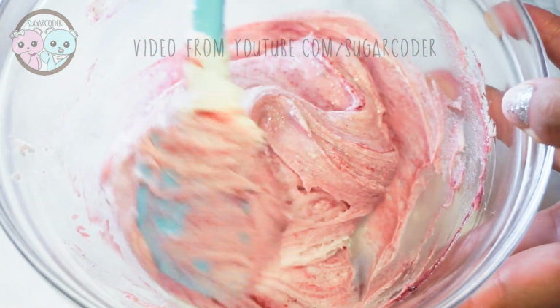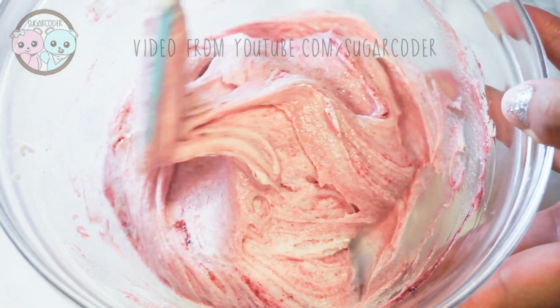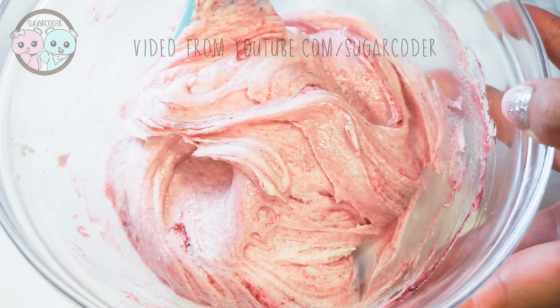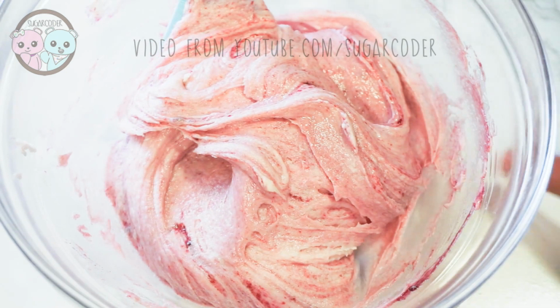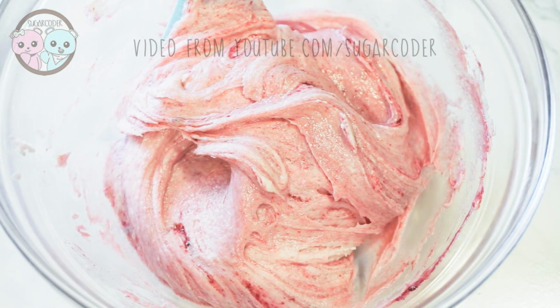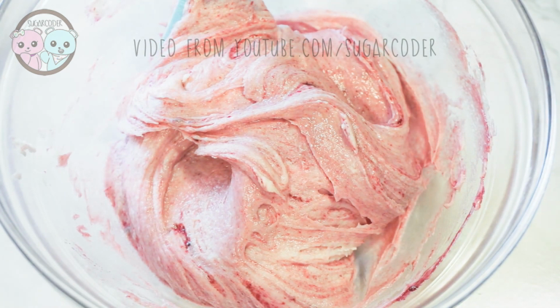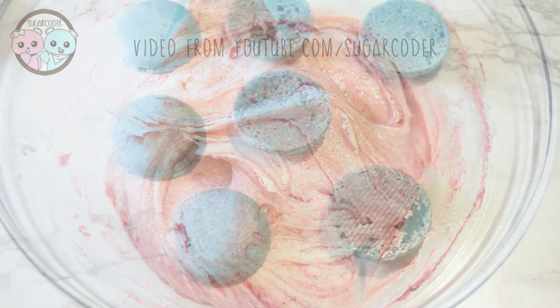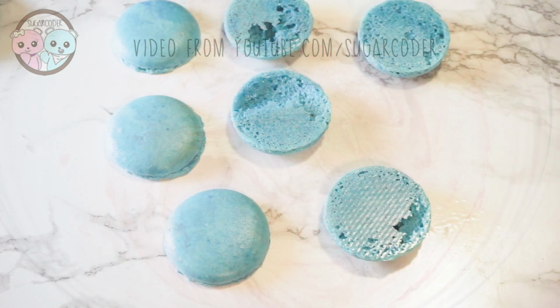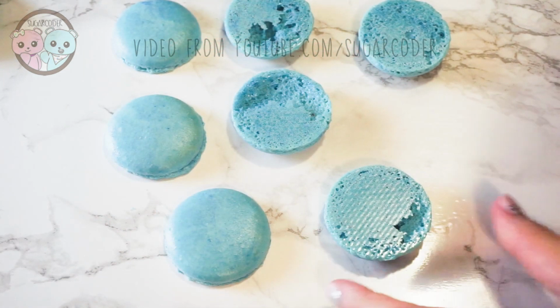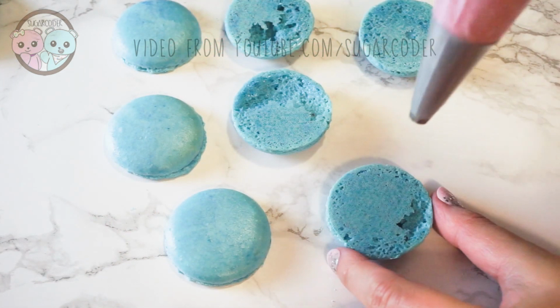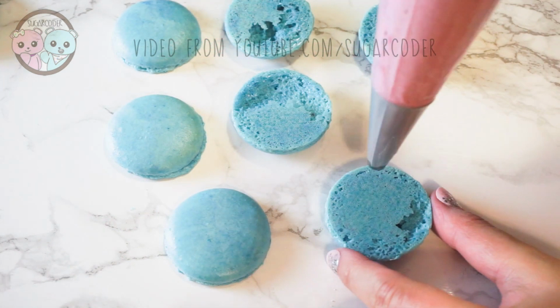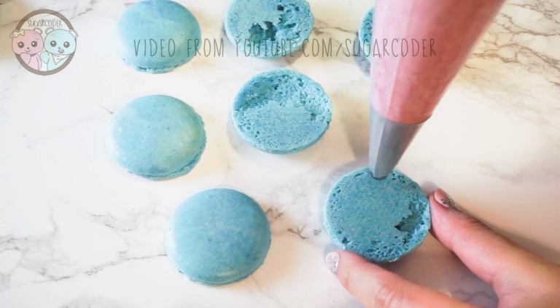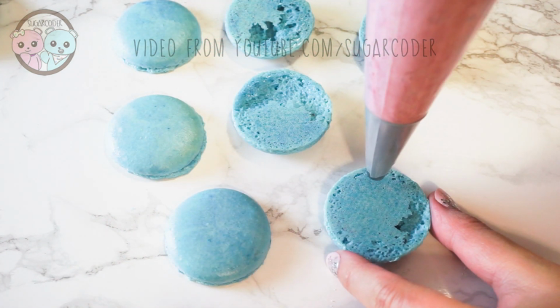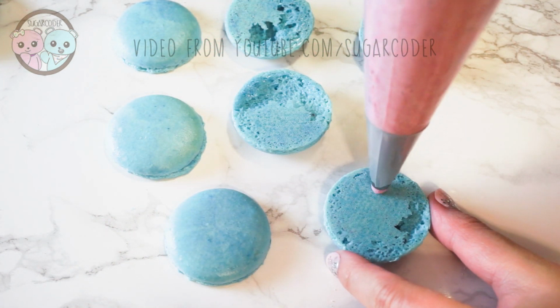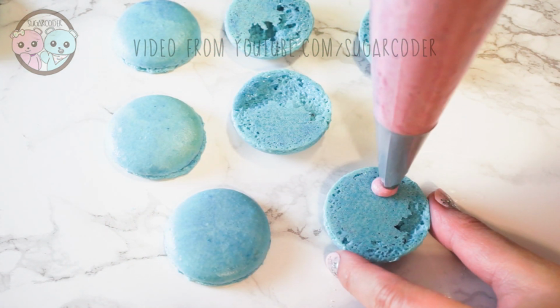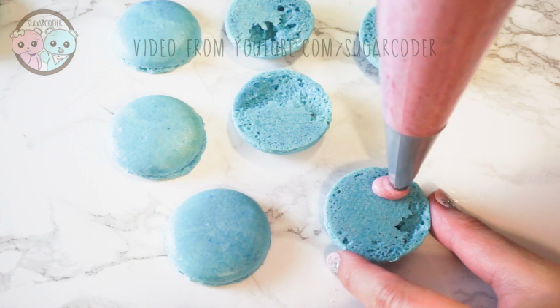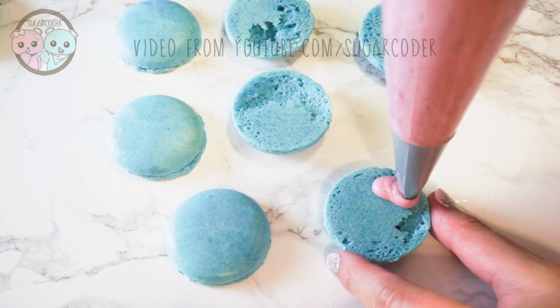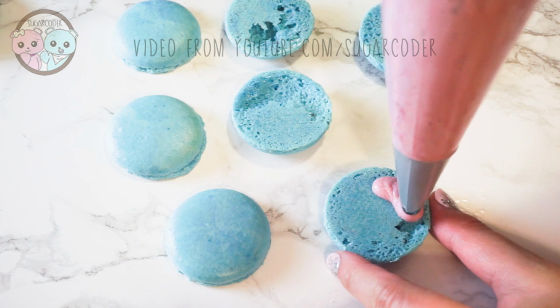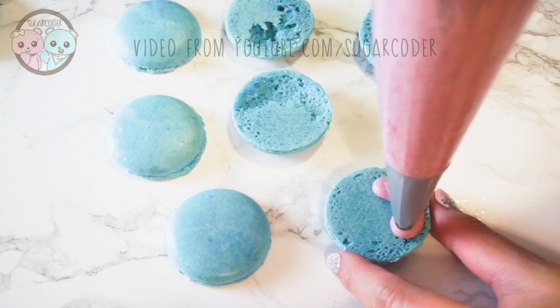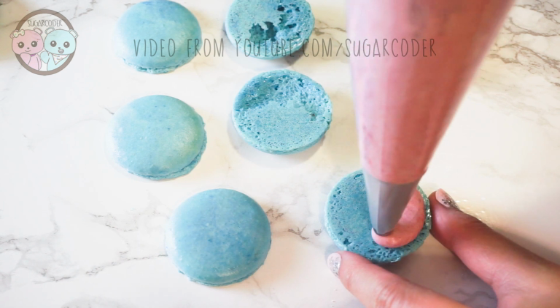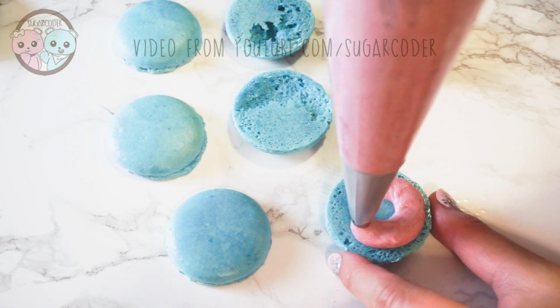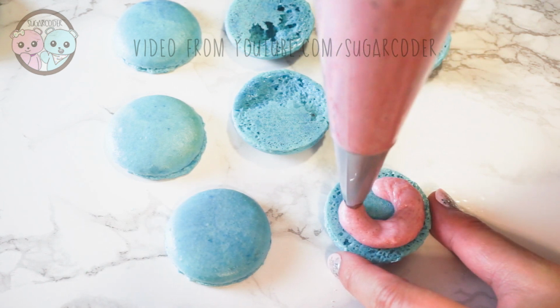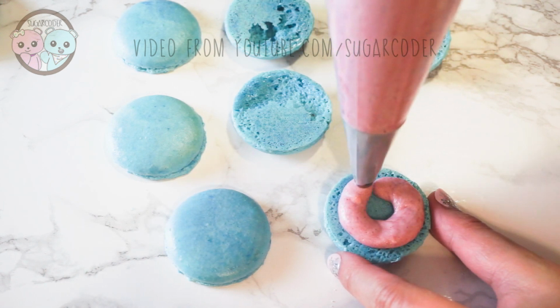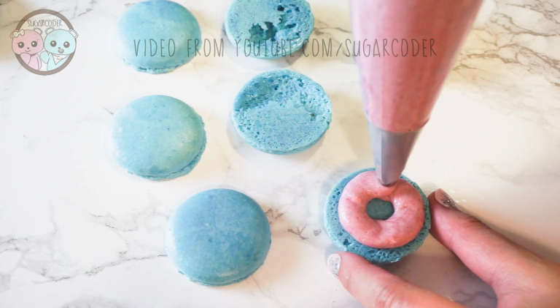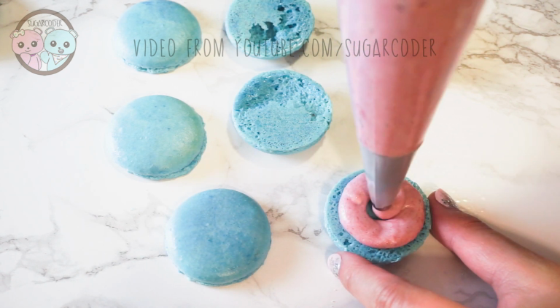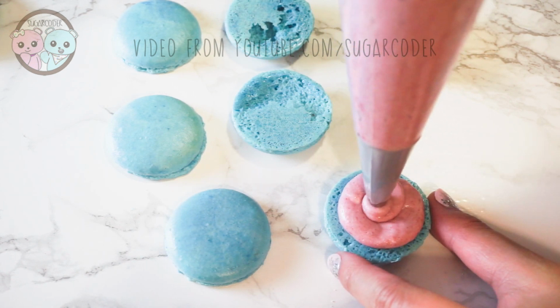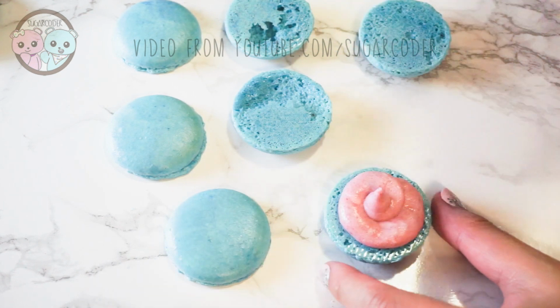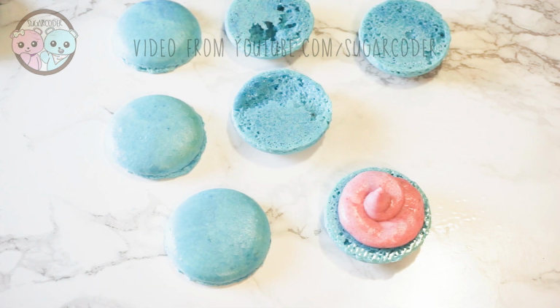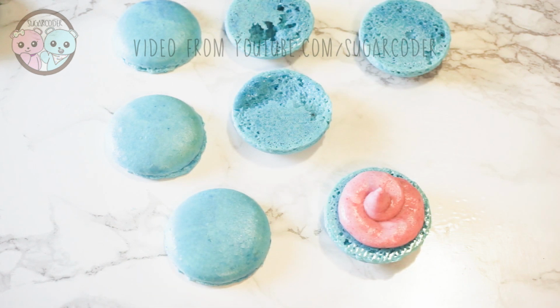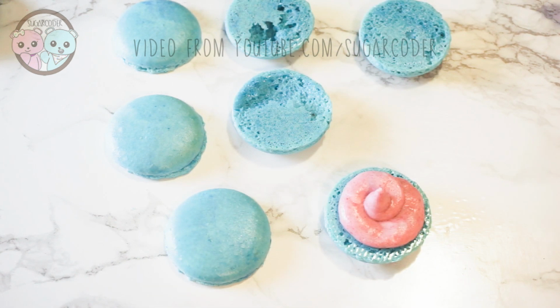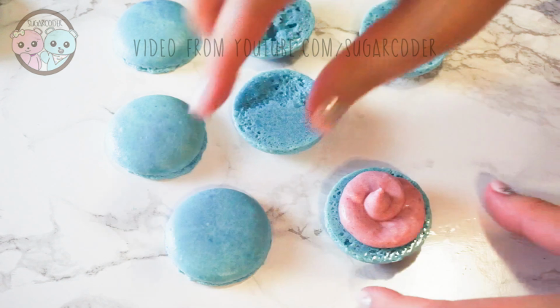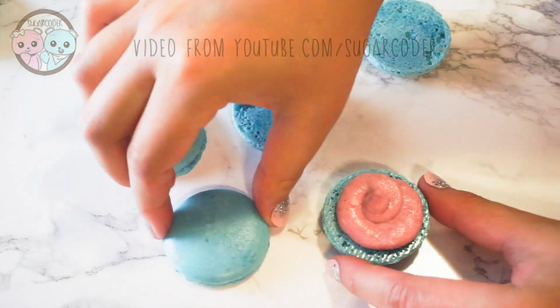After making the buttercream frosting, put it in a piping bag fitted with an Ateco tip number 802, and then just pipe some on top of a macaron and sandwich two macarons together like this.